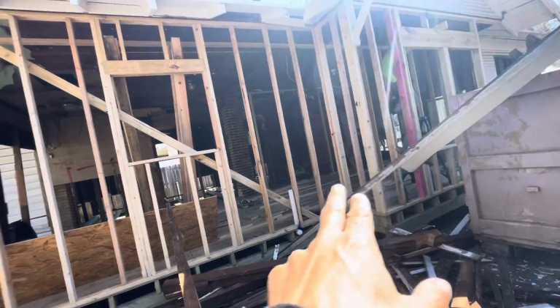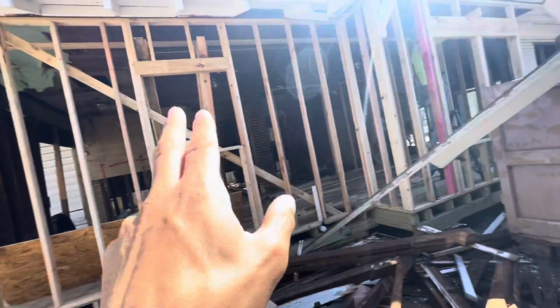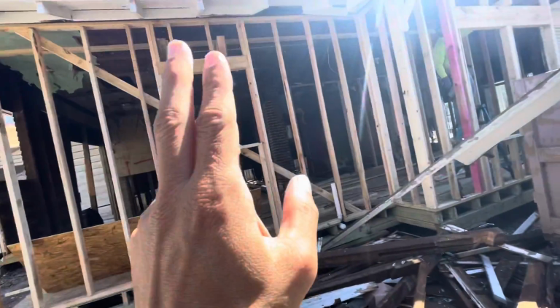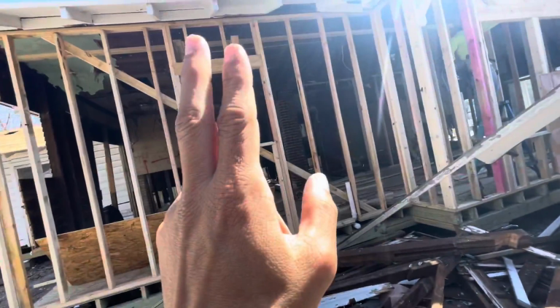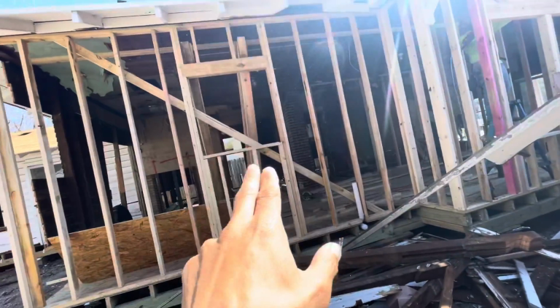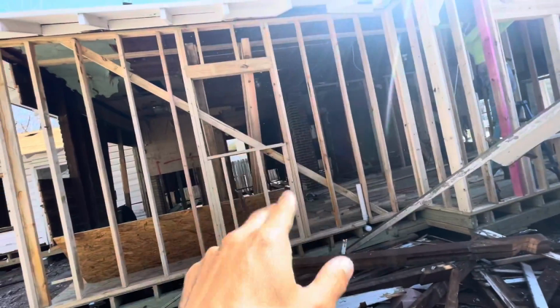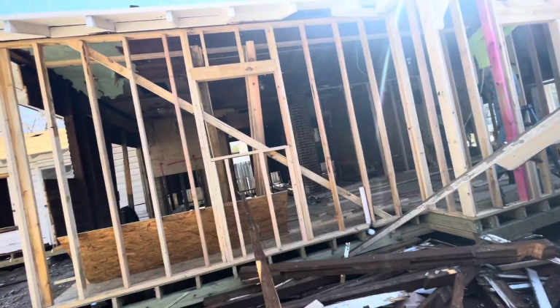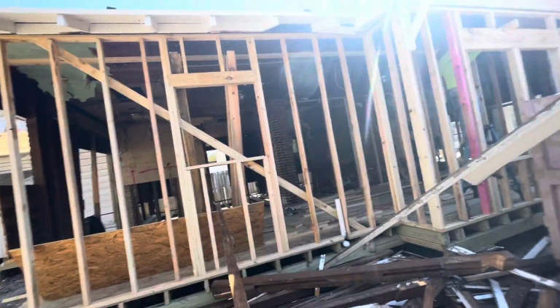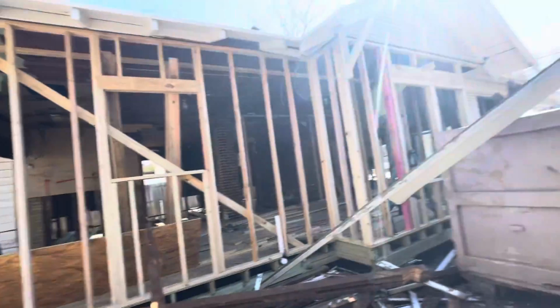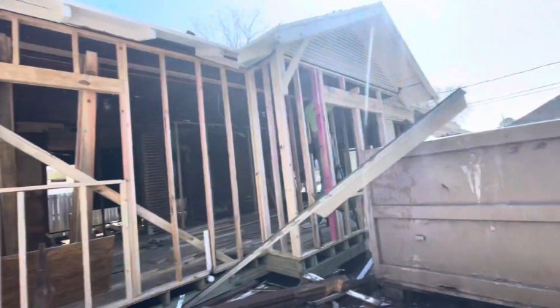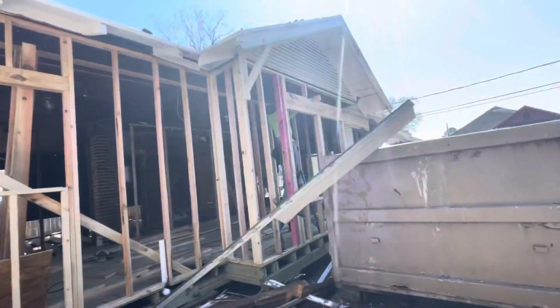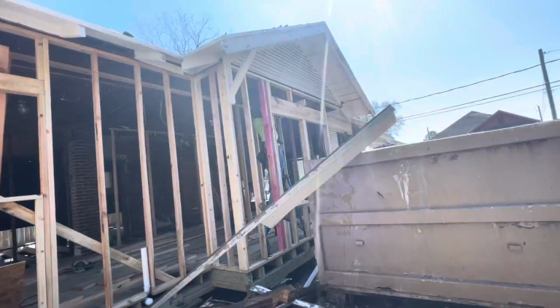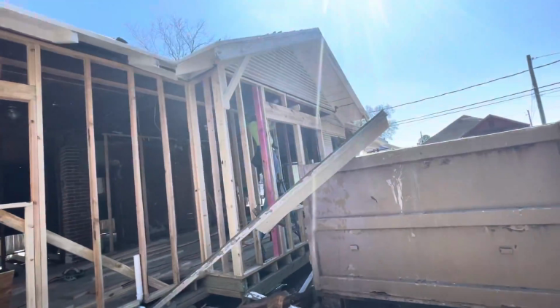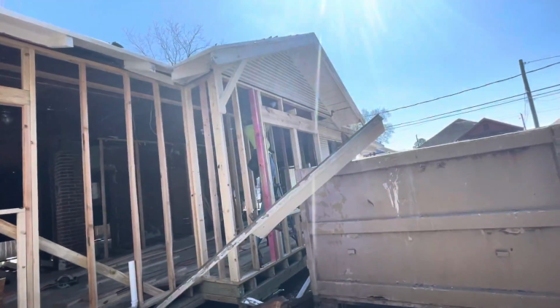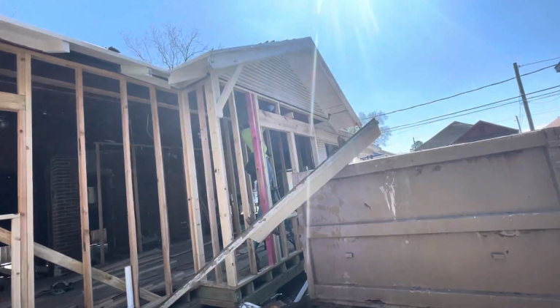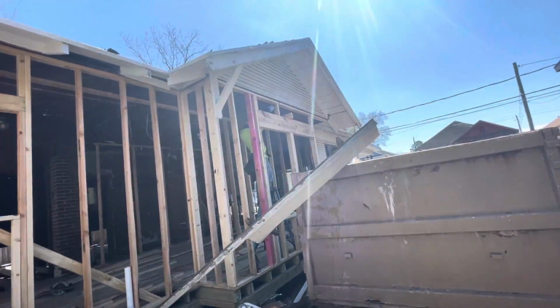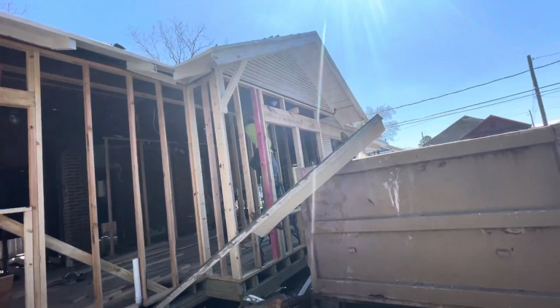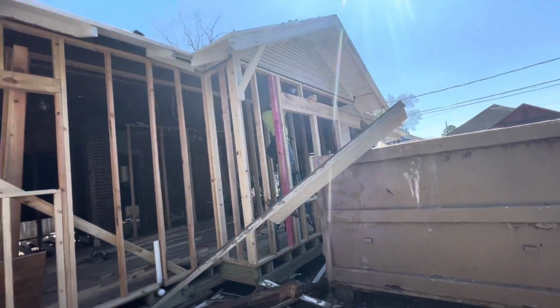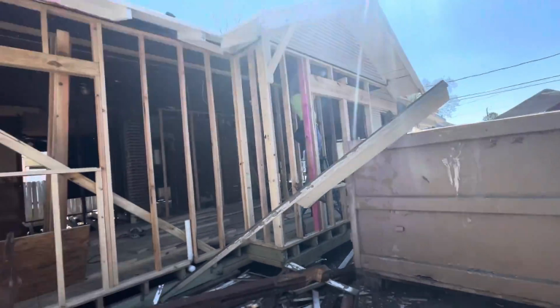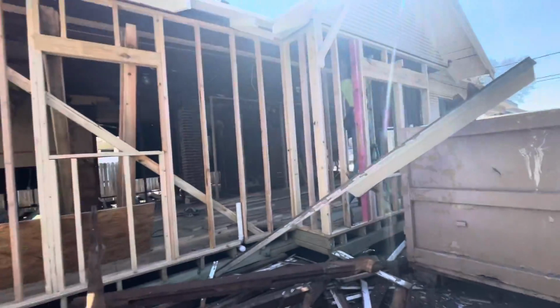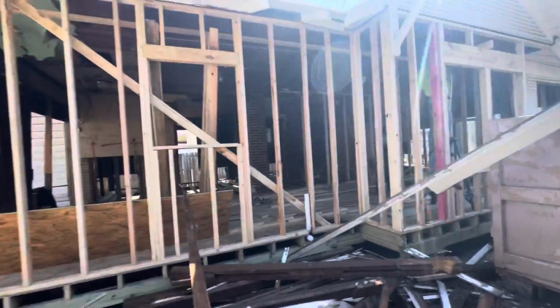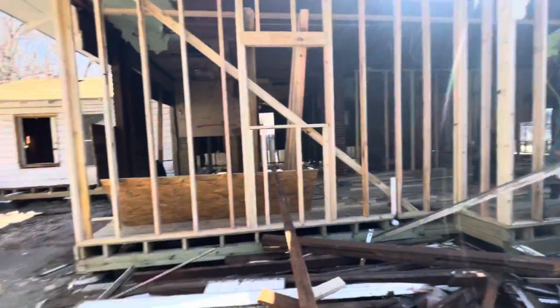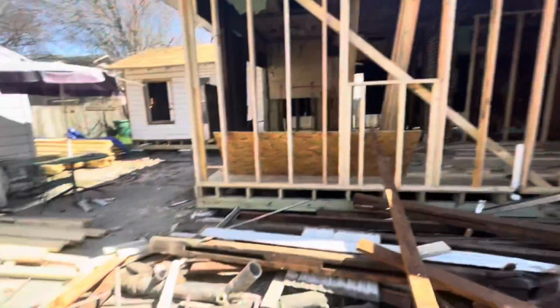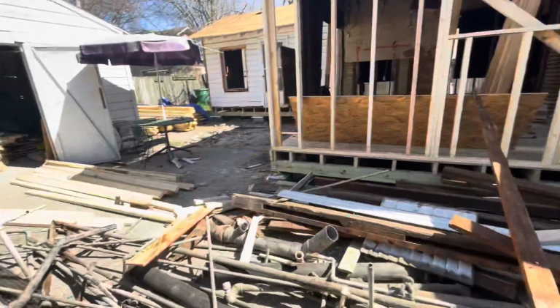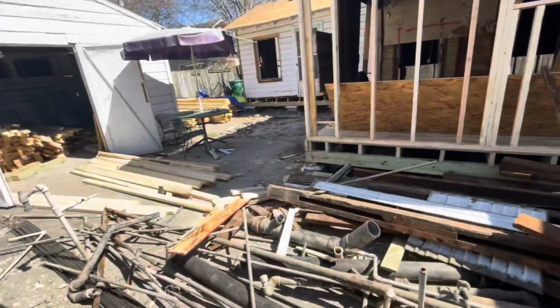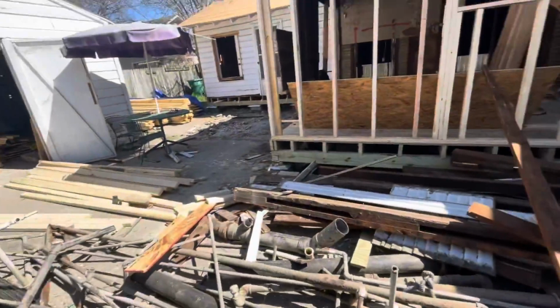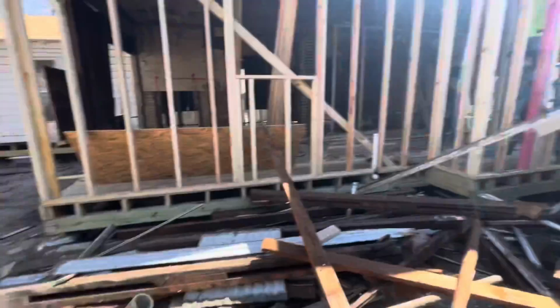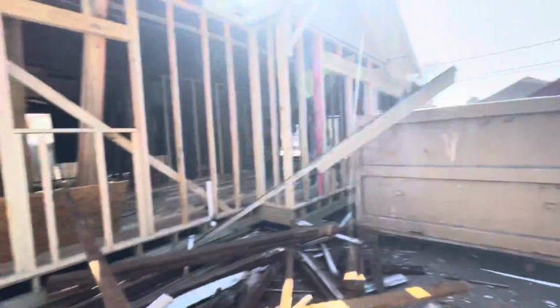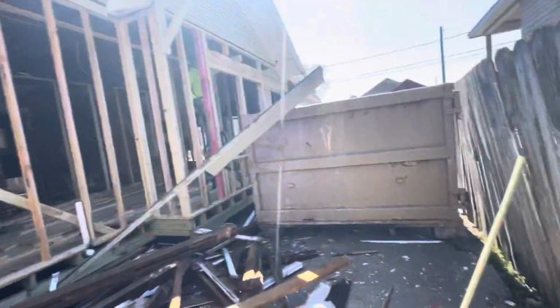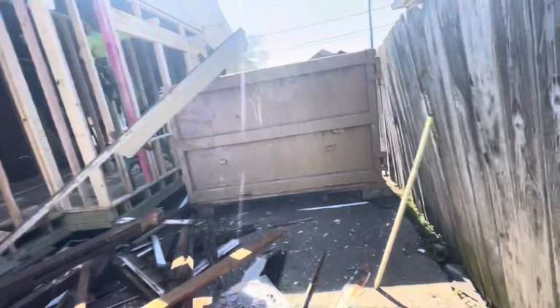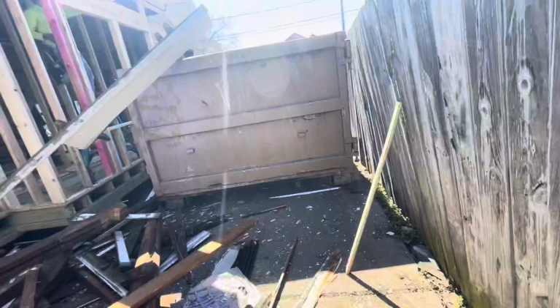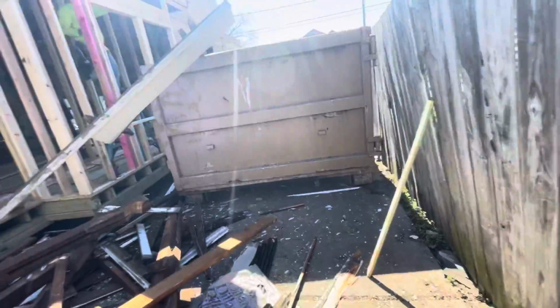Refrigerator, sink — yeah, looks good. Probably need to get another dumpster soon.